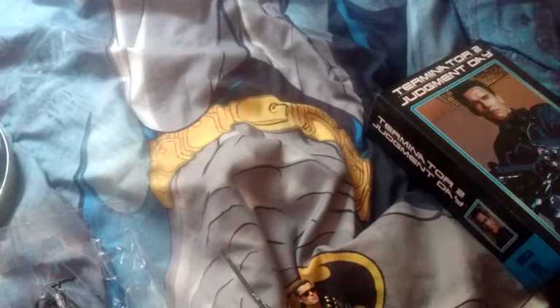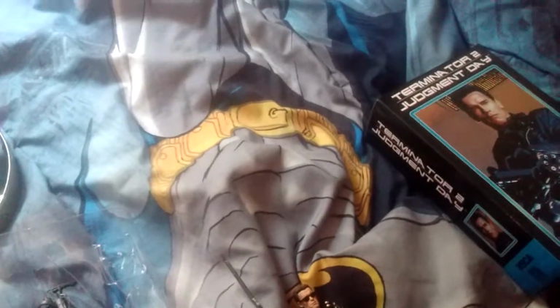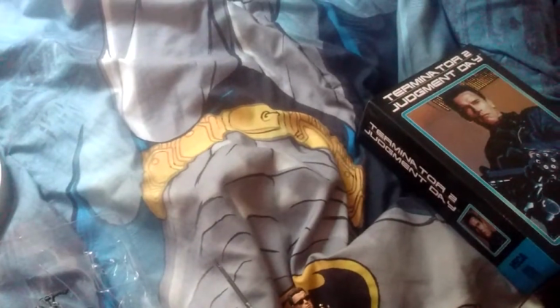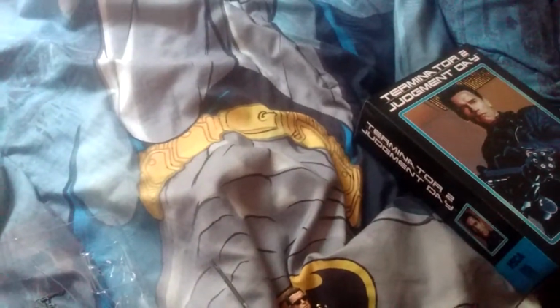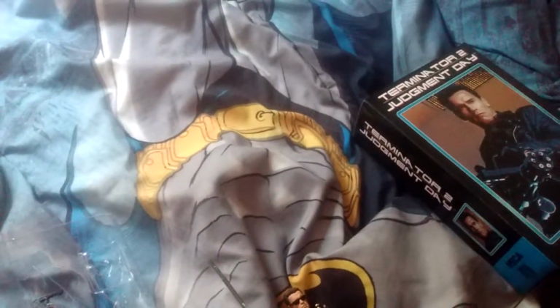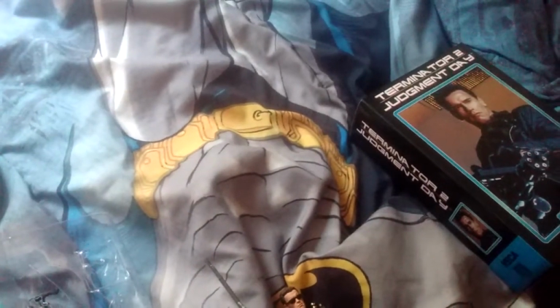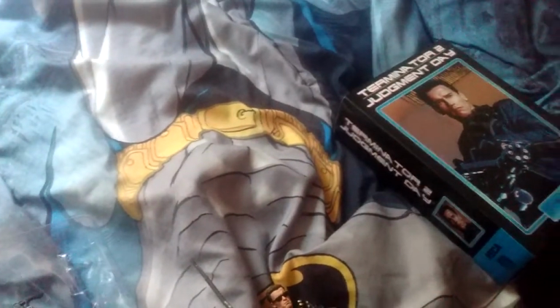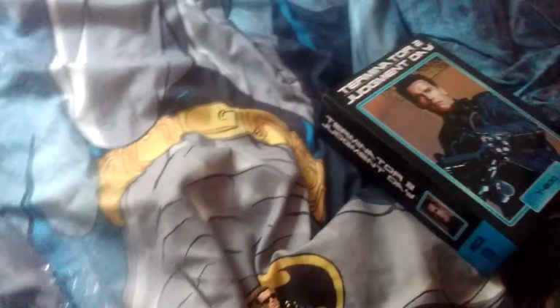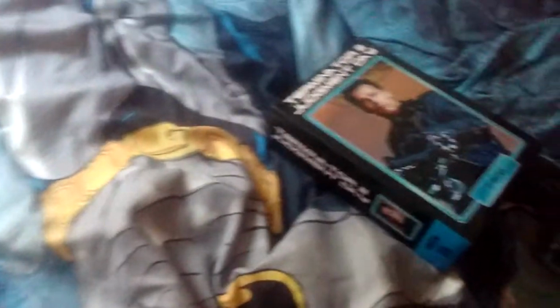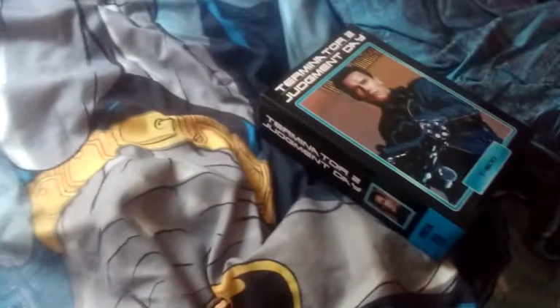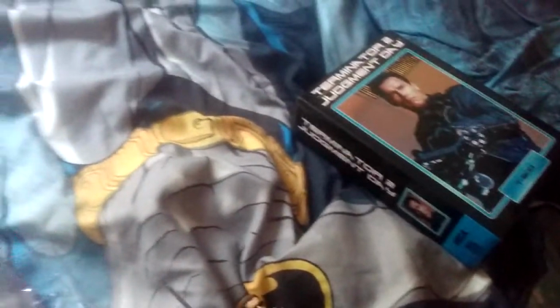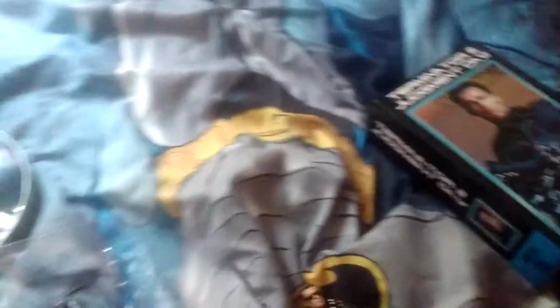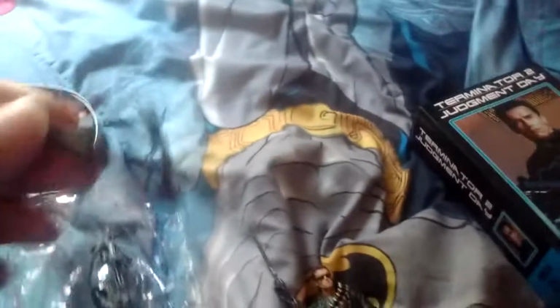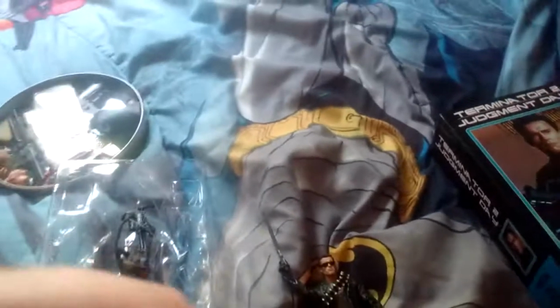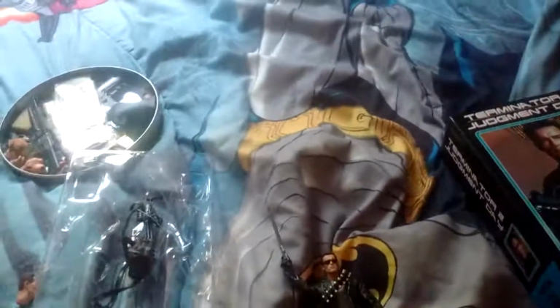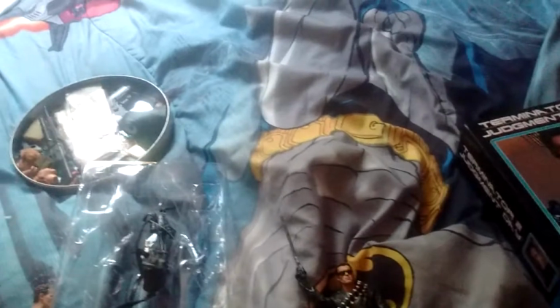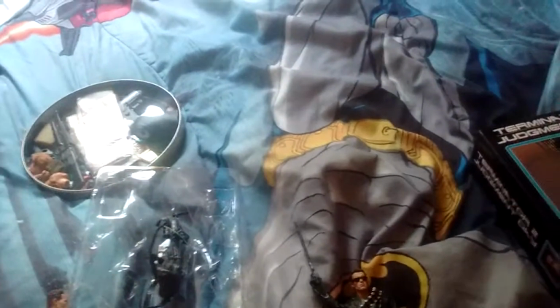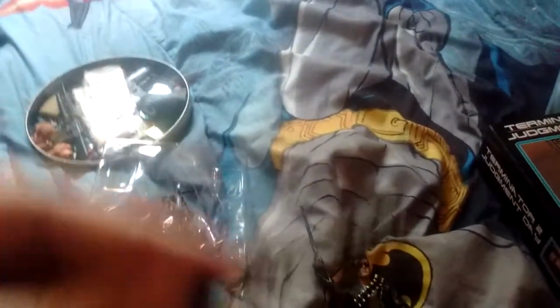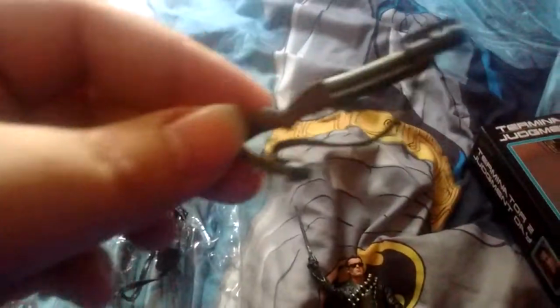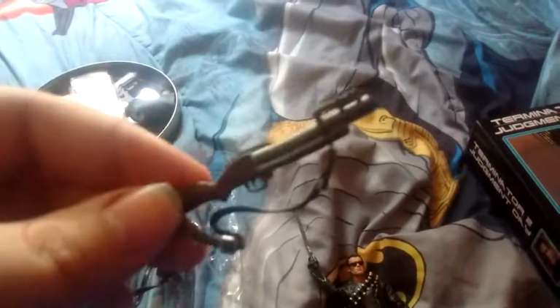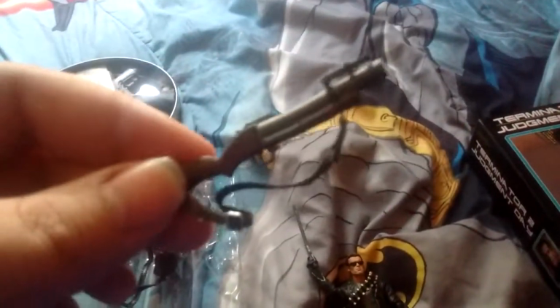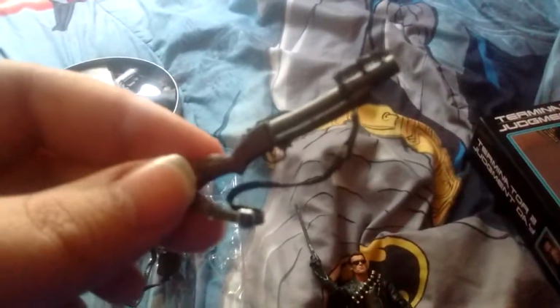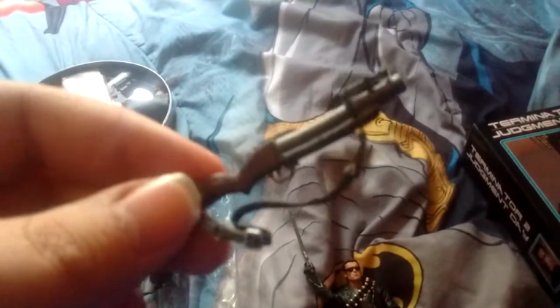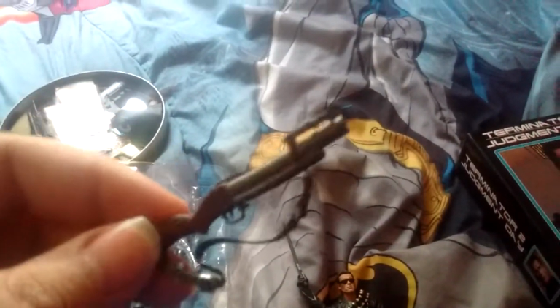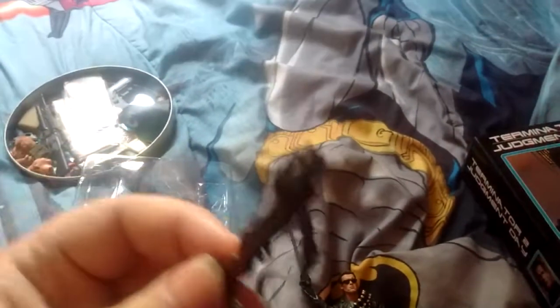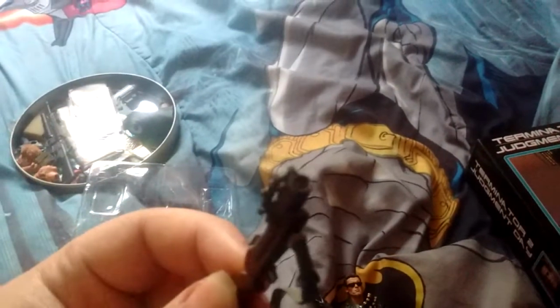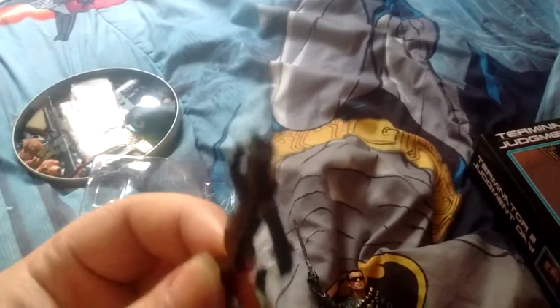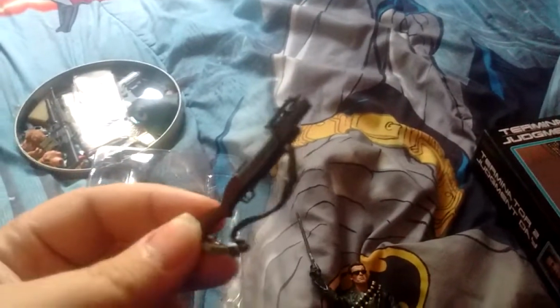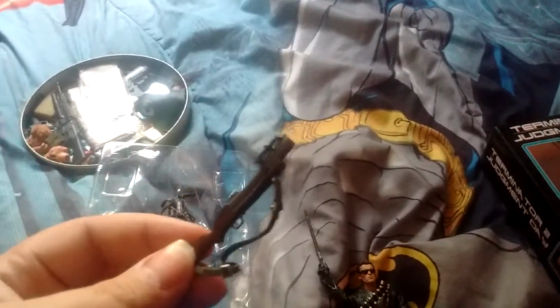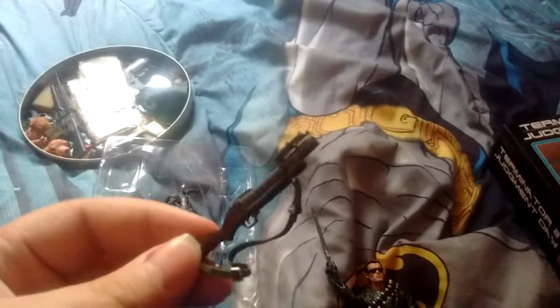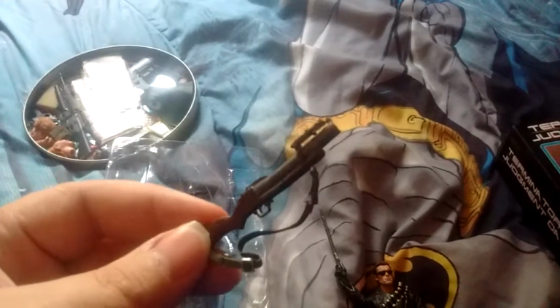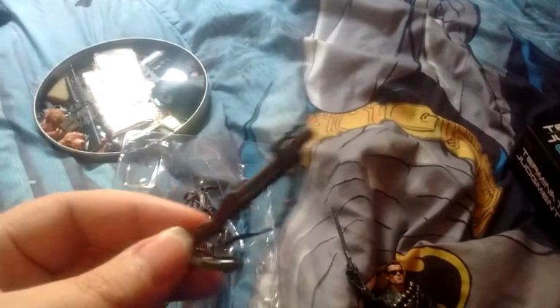It comes with this mini gun and a pistol. And there's also the grenade launcher — I don't know how to get him to hold it.